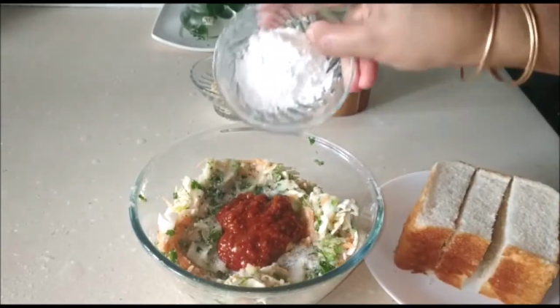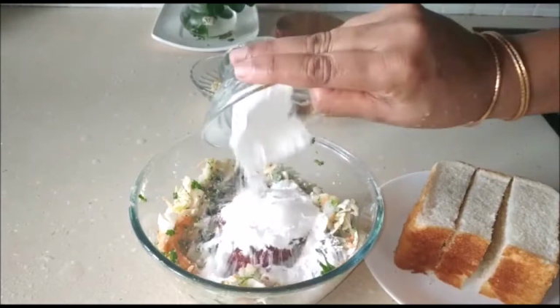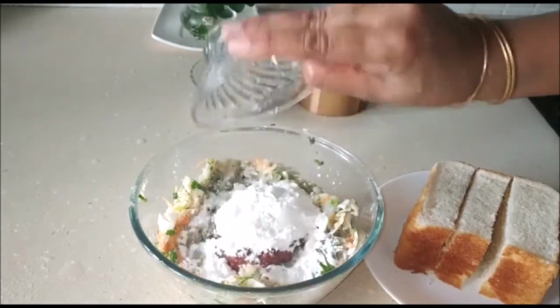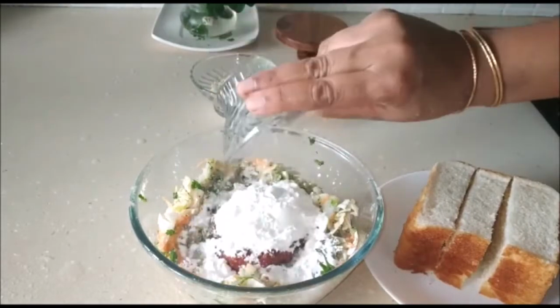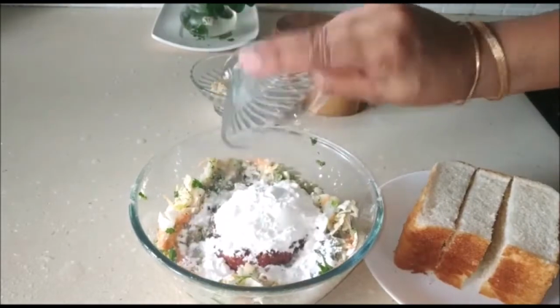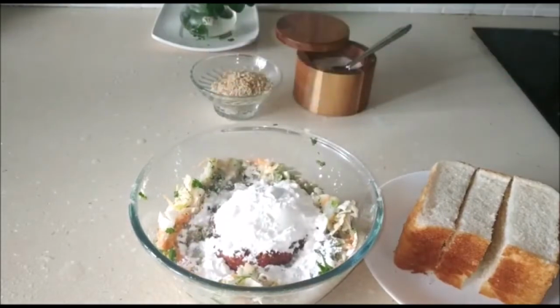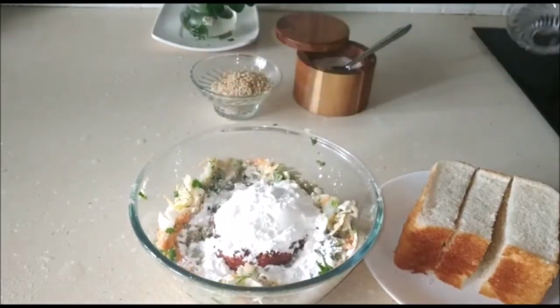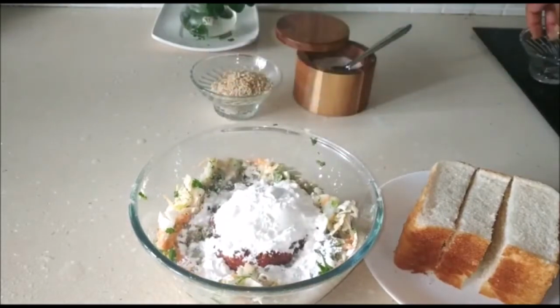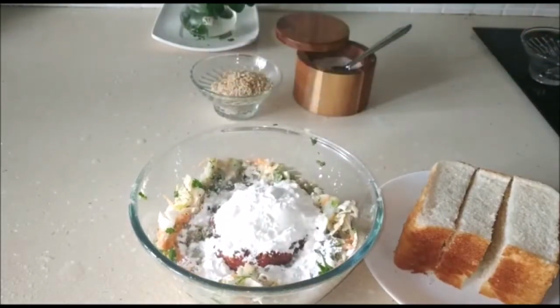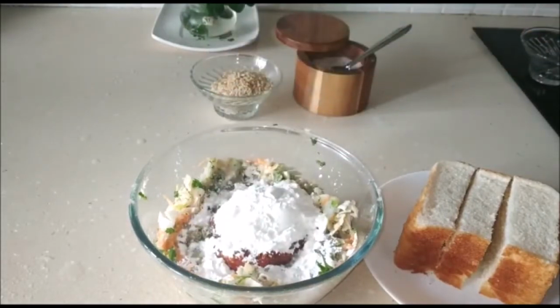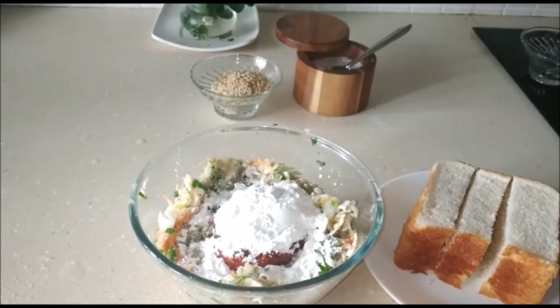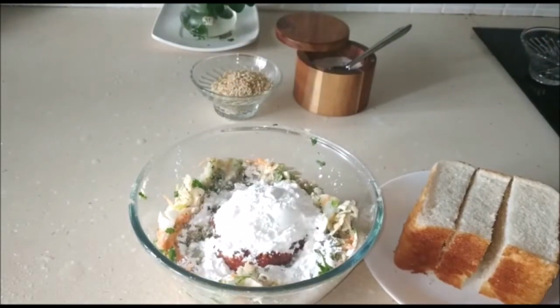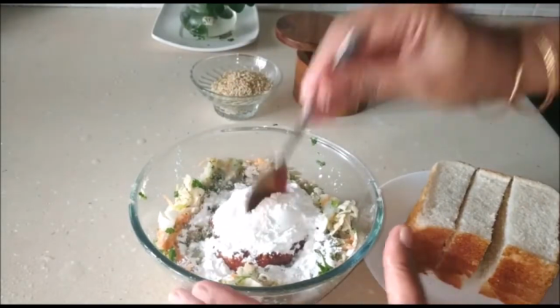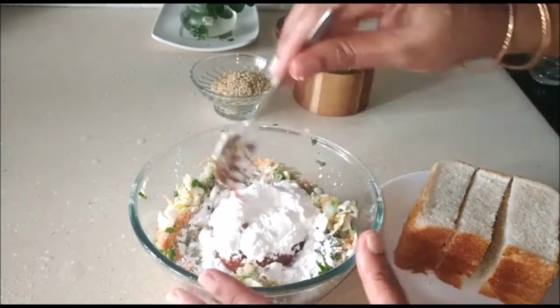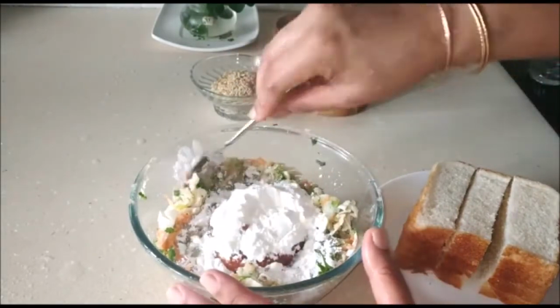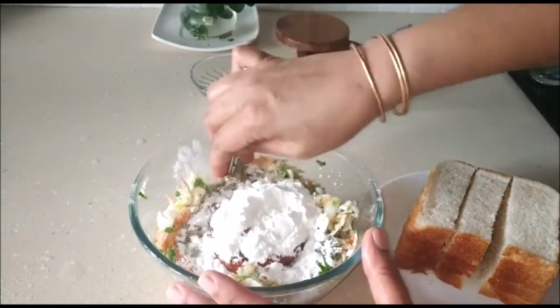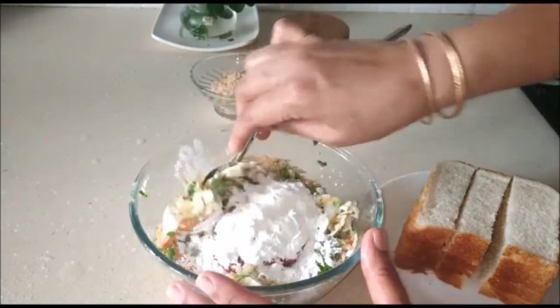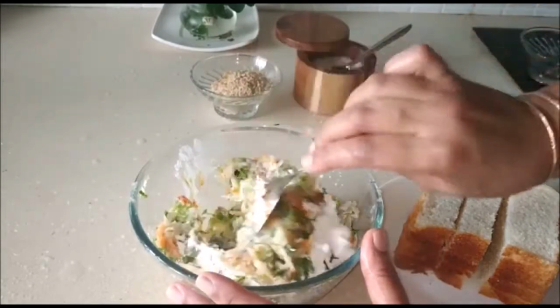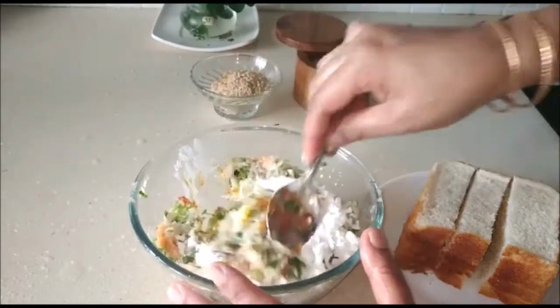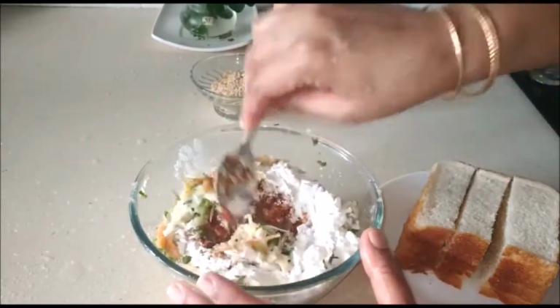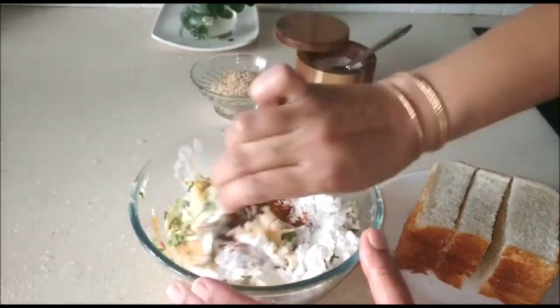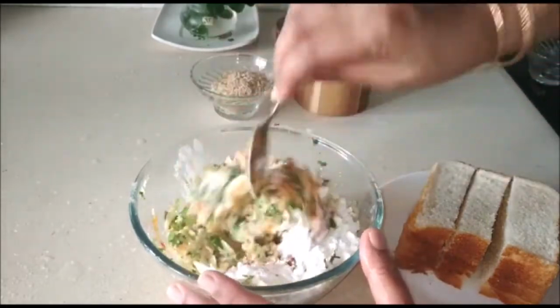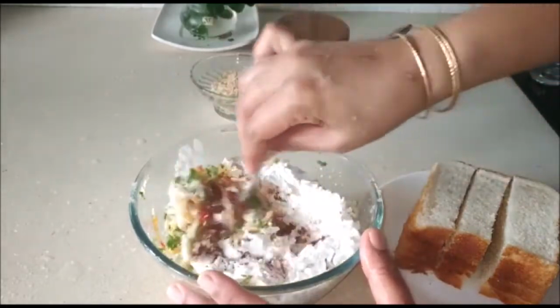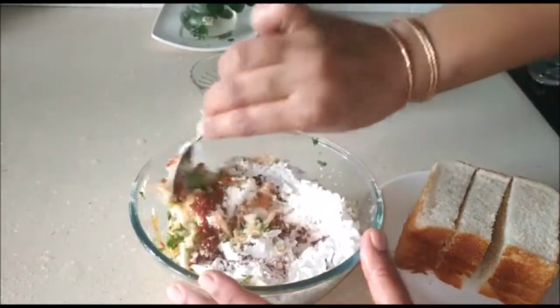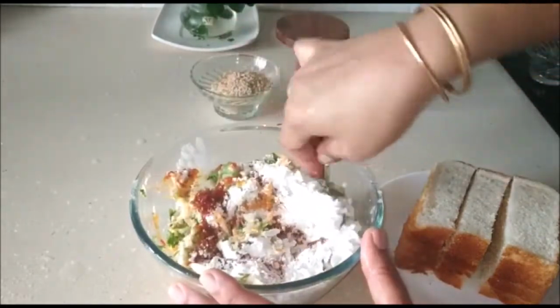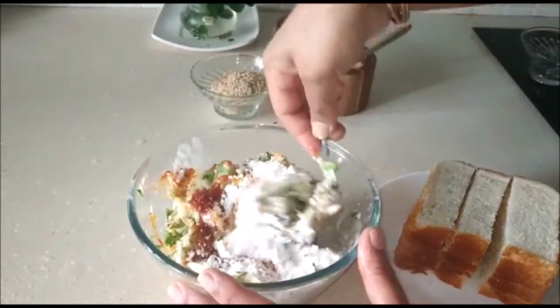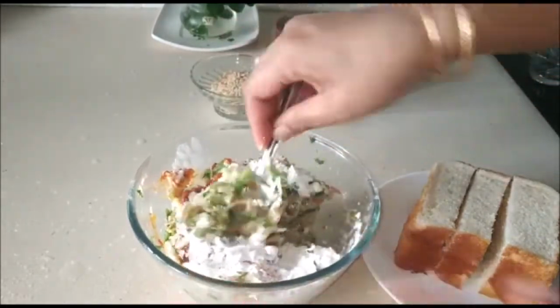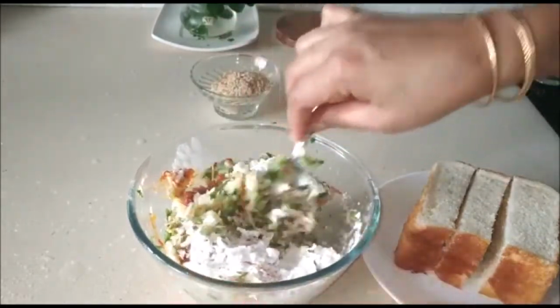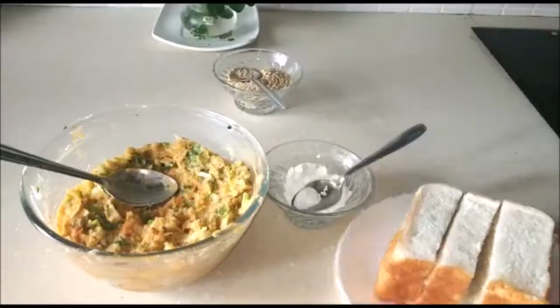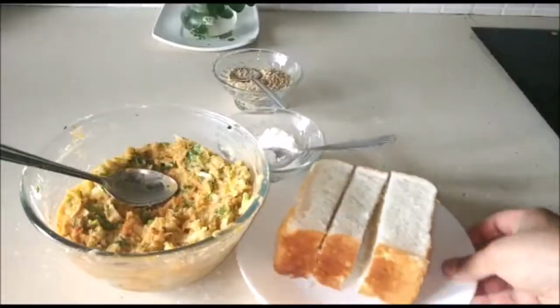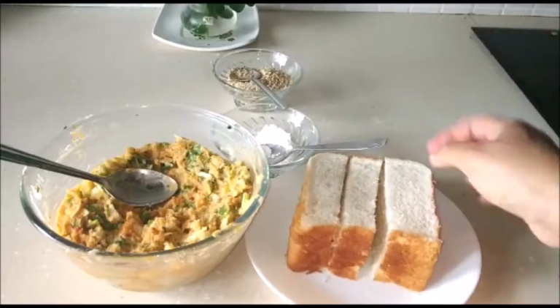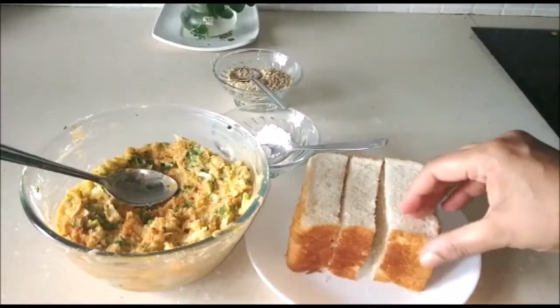Next goes in two tablespoons of corn flour, which is a binding agent. Now we're going to mix all of this really well together — you can get your hands in there and just make sure that everything is really well mixed.